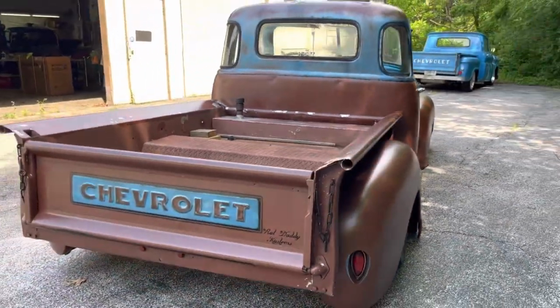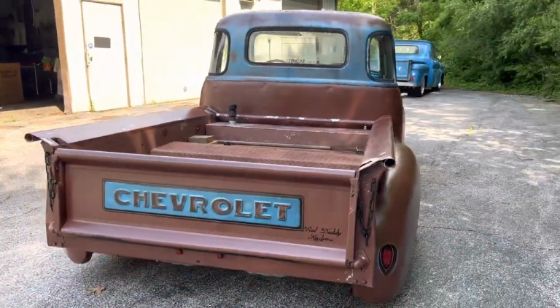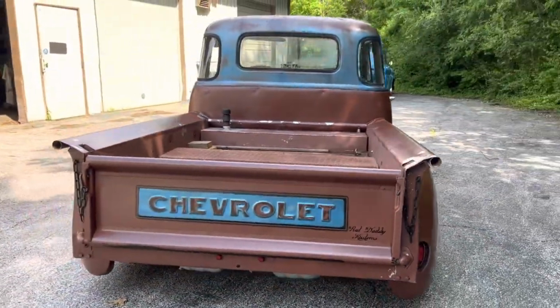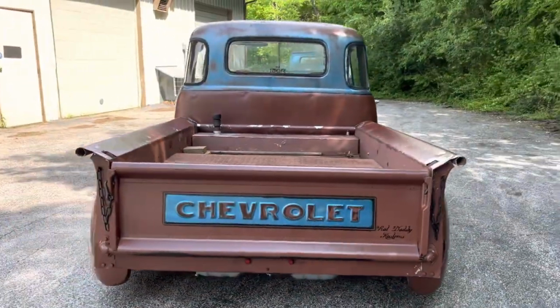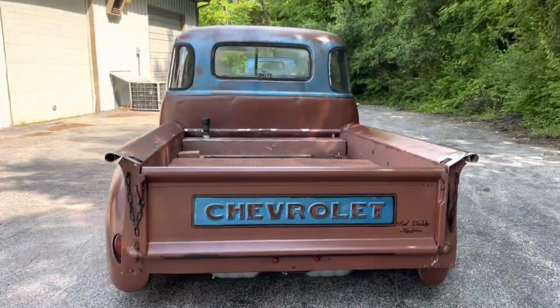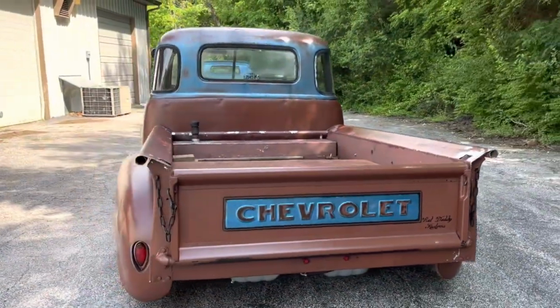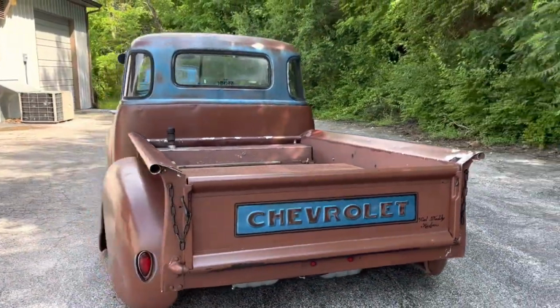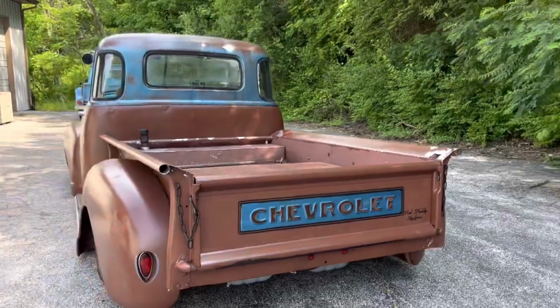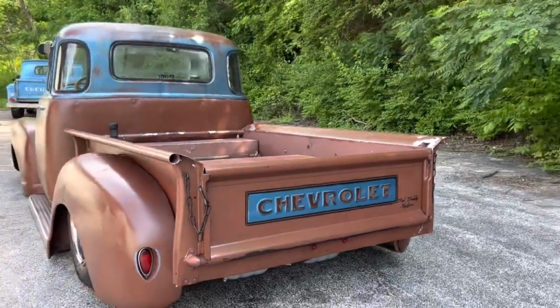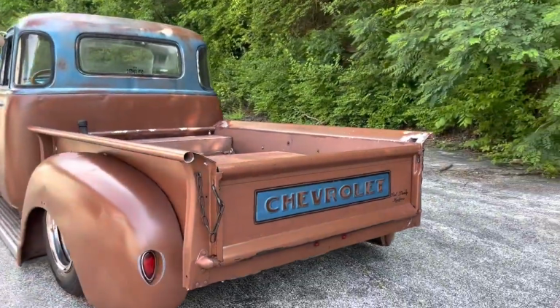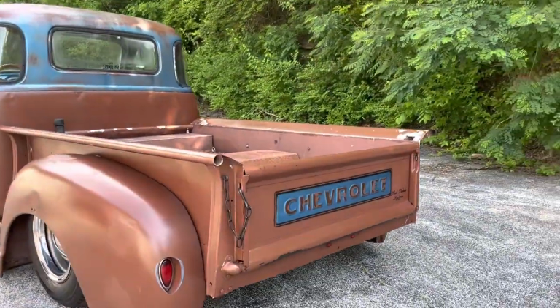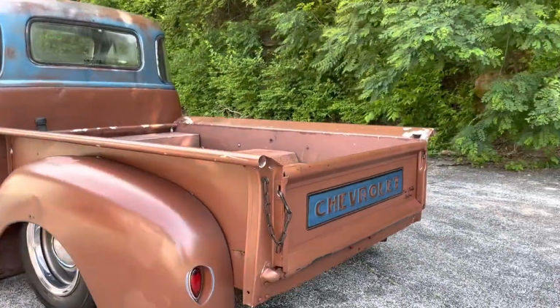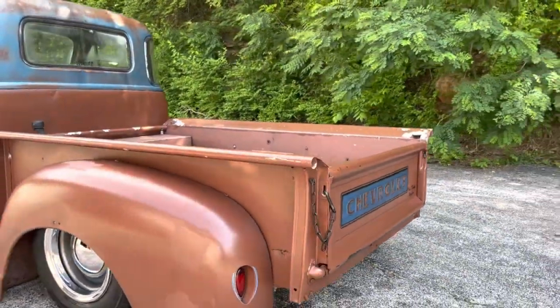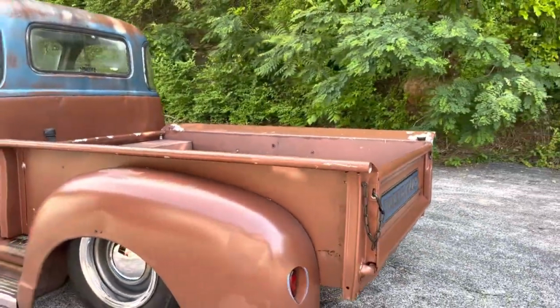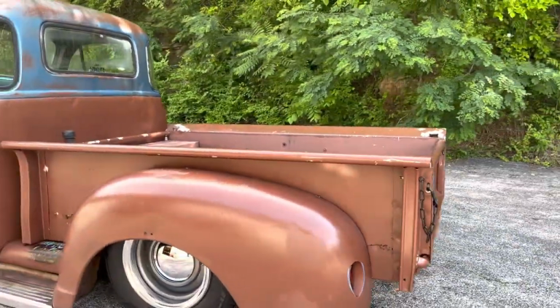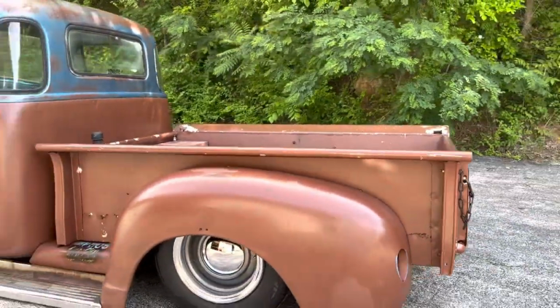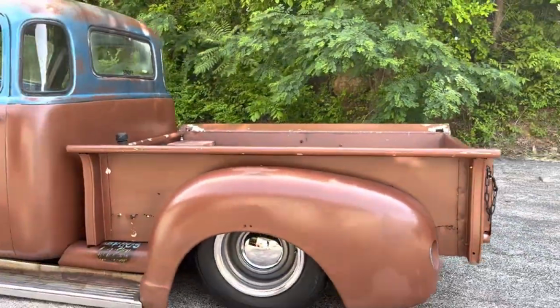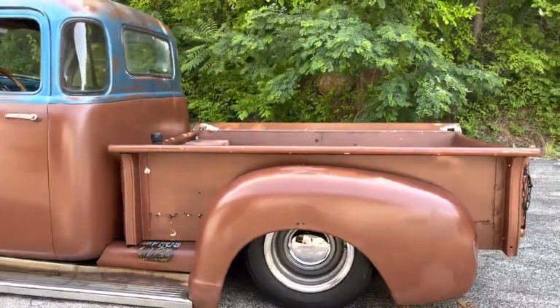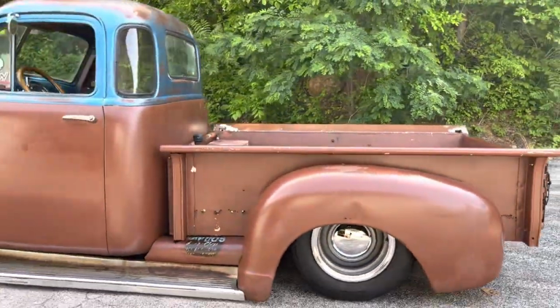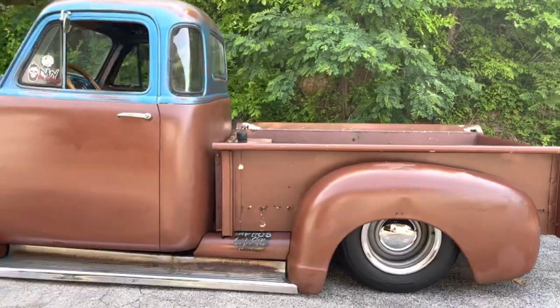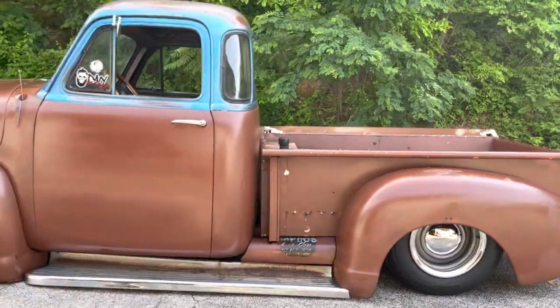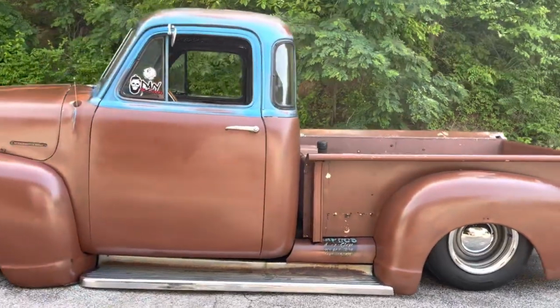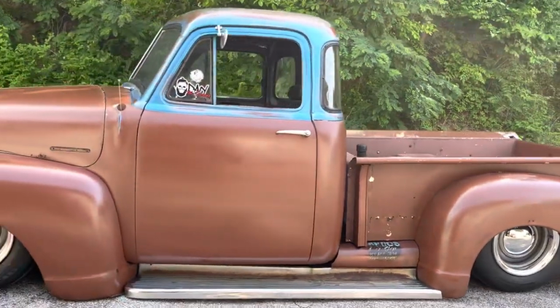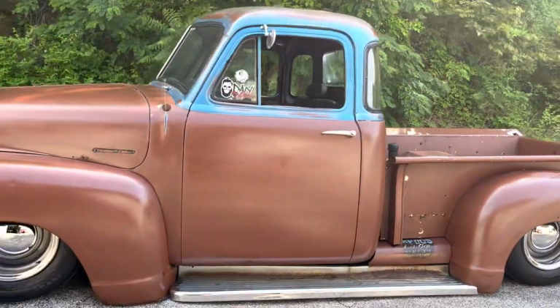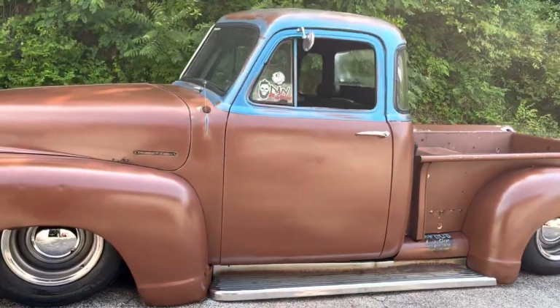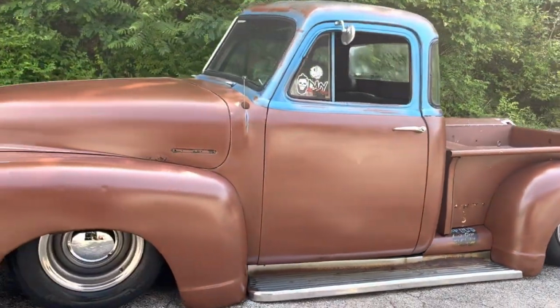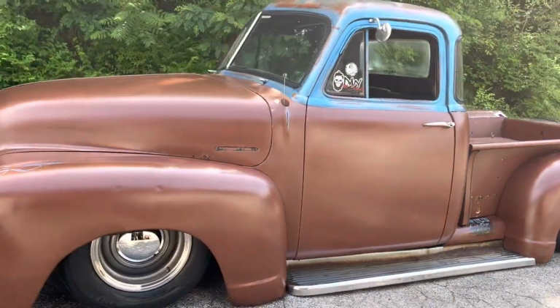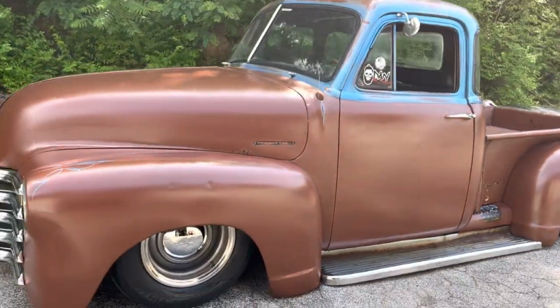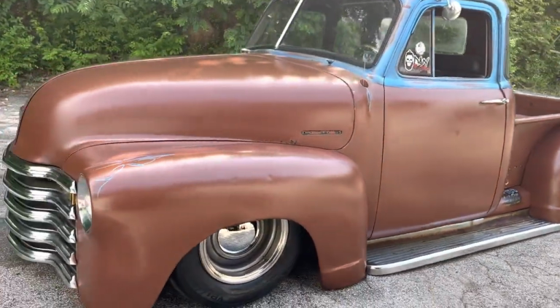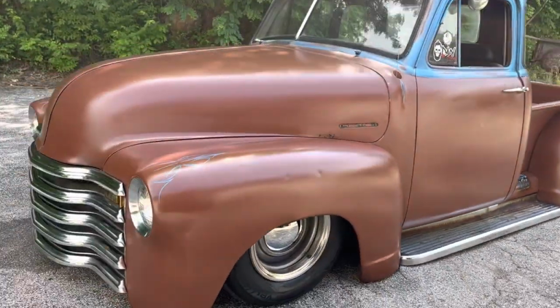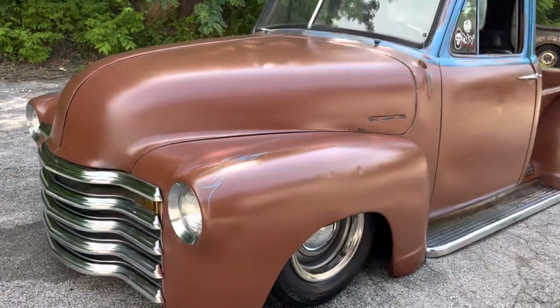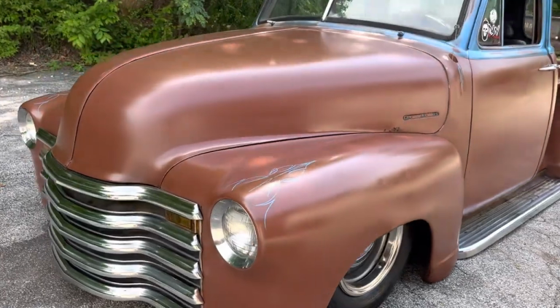Got a lot of nice custom features — French taillights, French headlights, just primered with a little shine on it, a blue top, and a little custom pin striping.